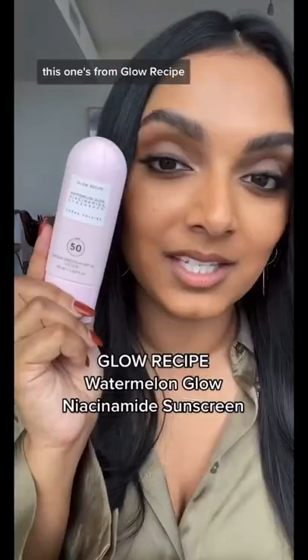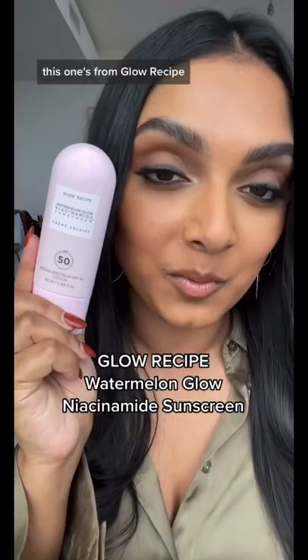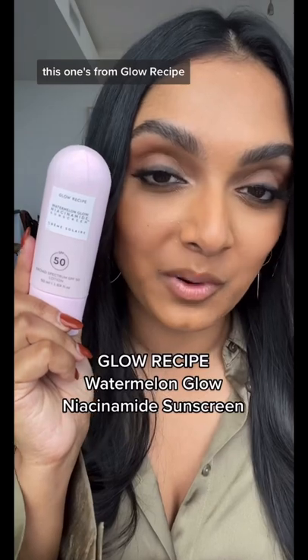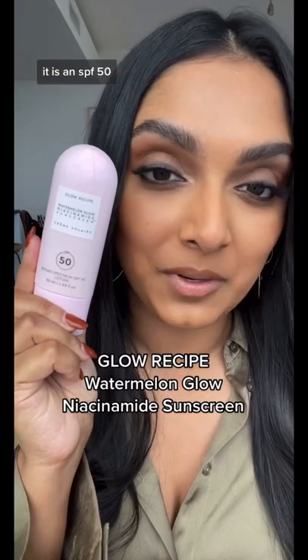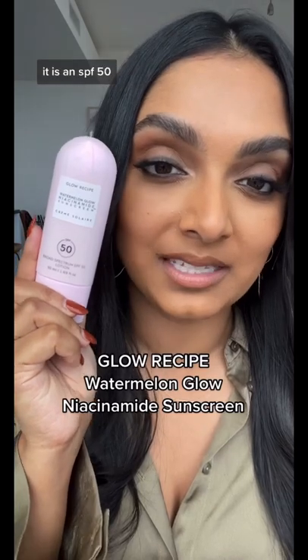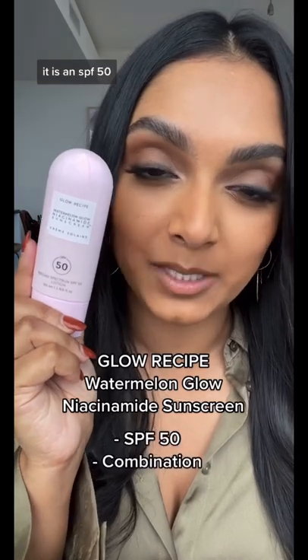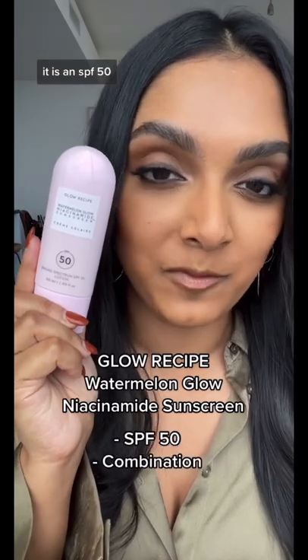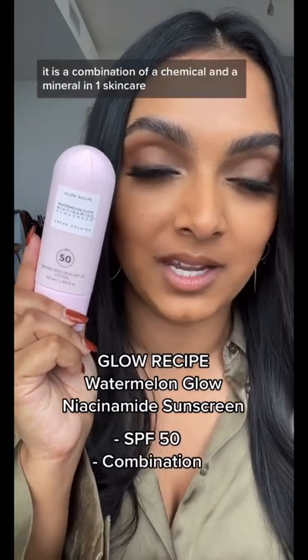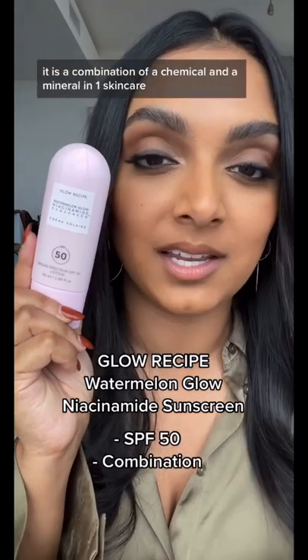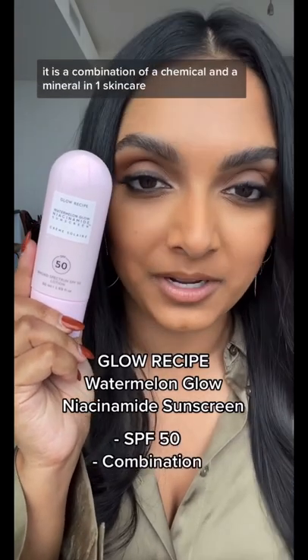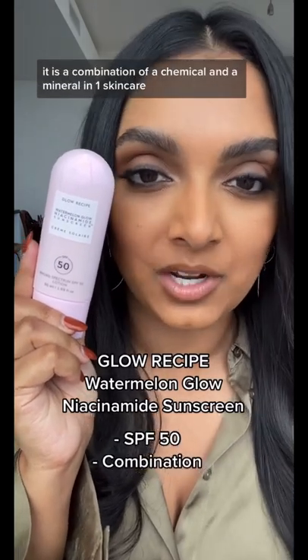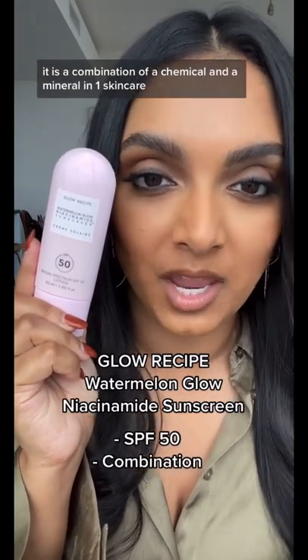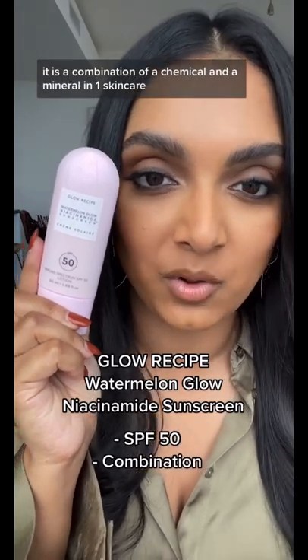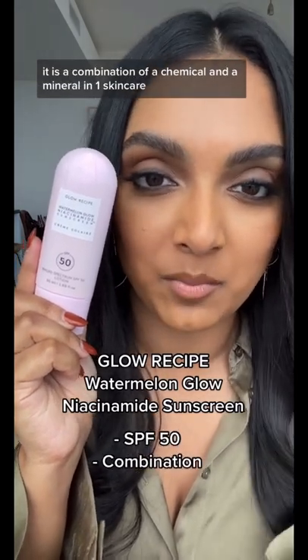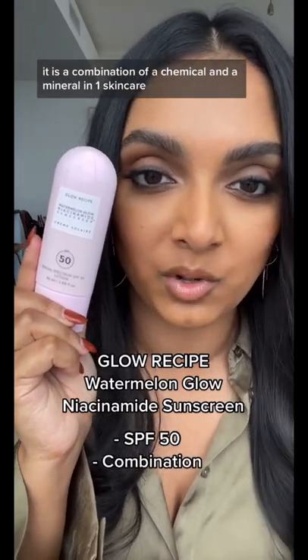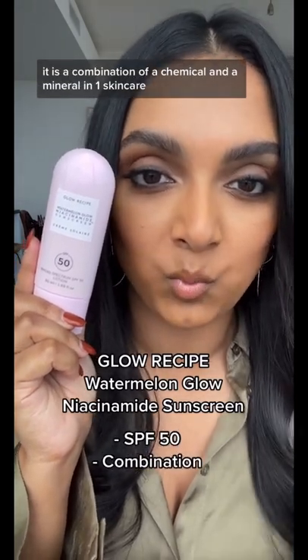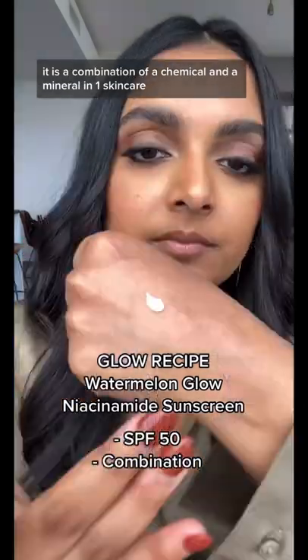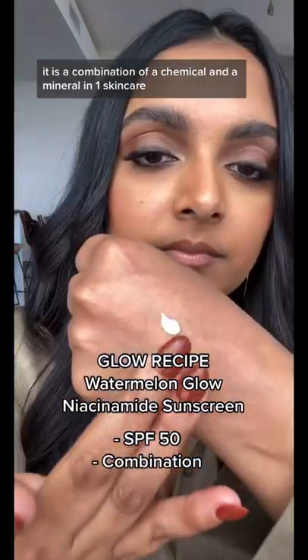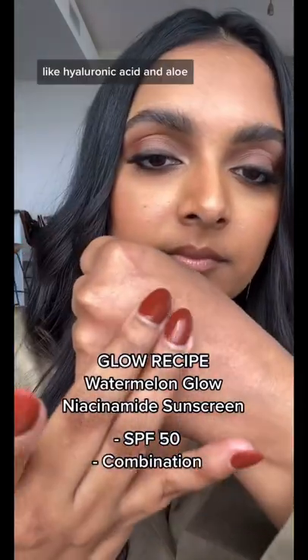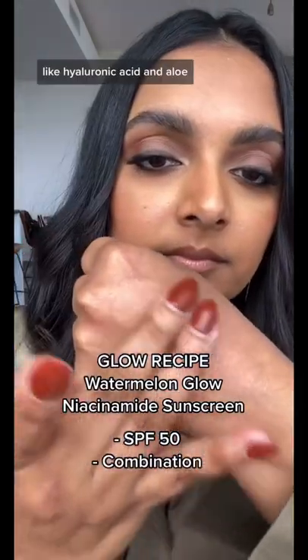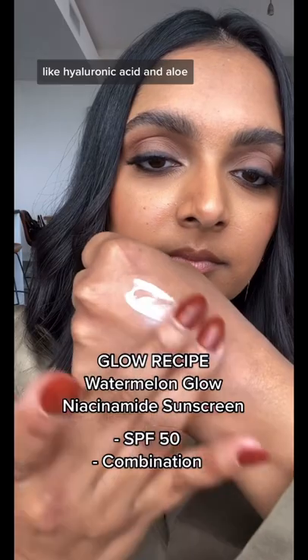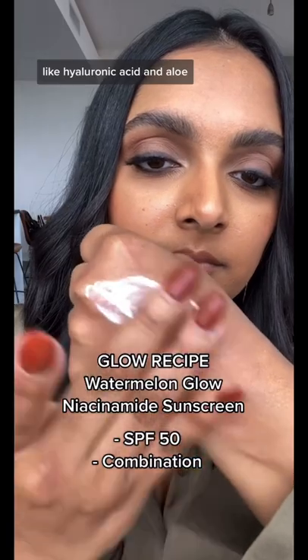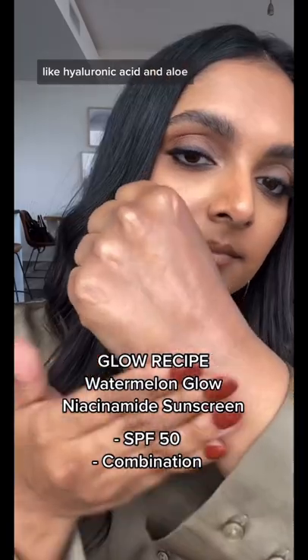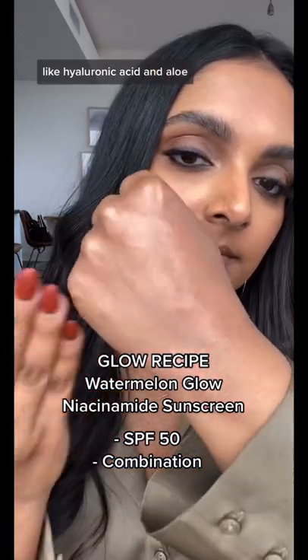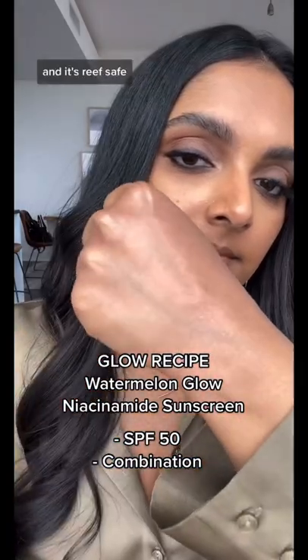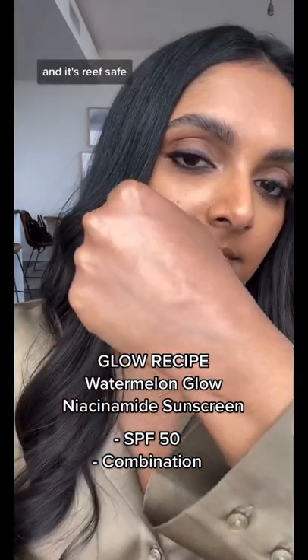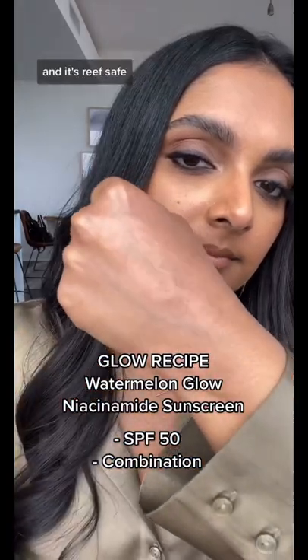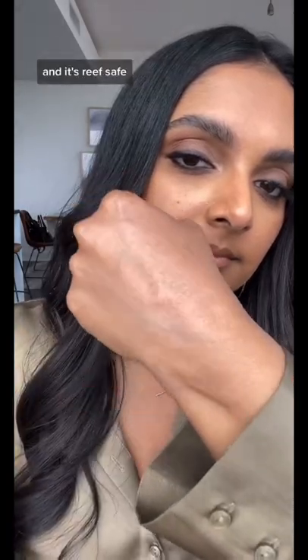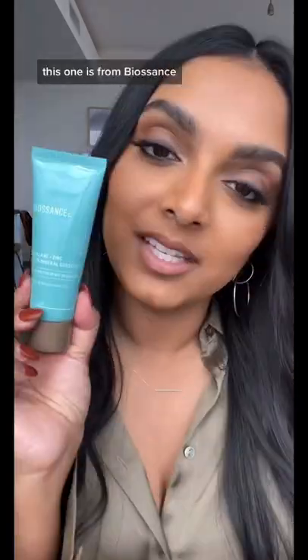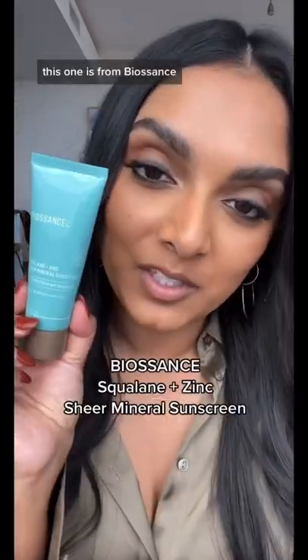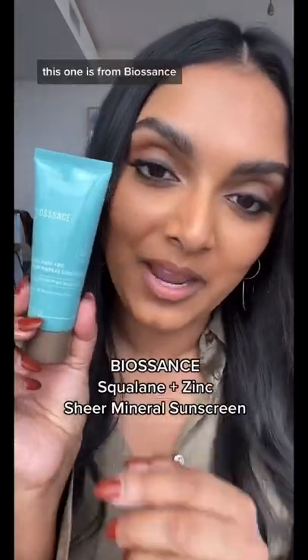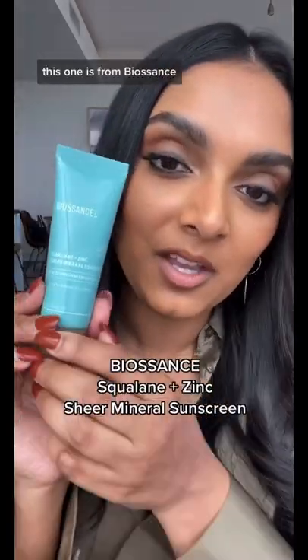This one's from Glow Recipe. It is an SPF 50 — a combination of chemical and mineral in one. It has skincare ingredients like hyaluronic acid and aloe, and it's reef safe.